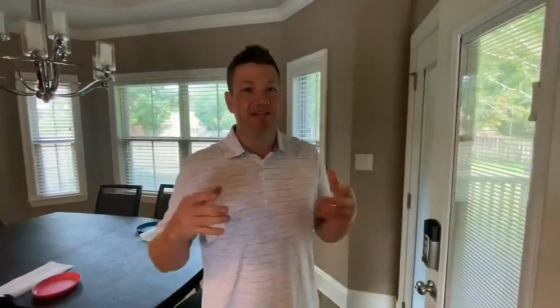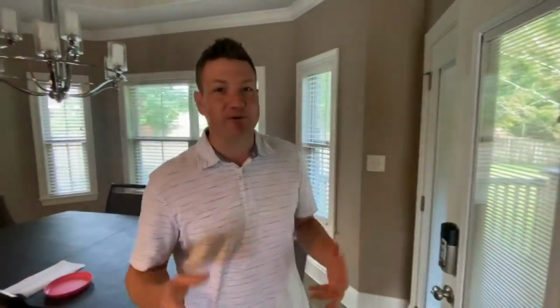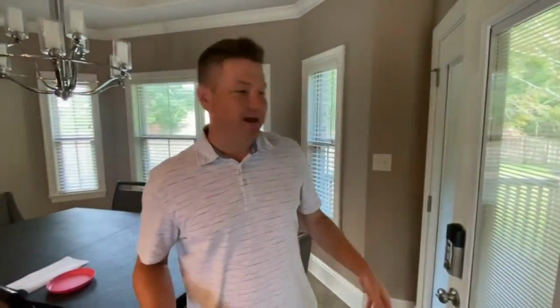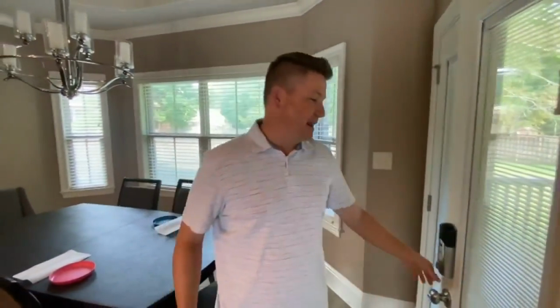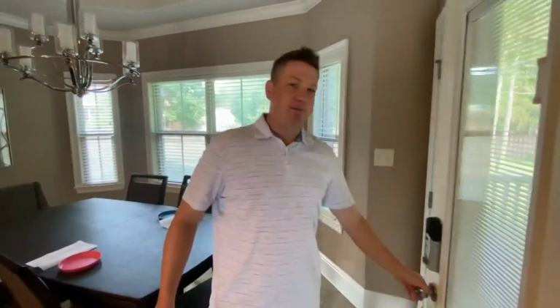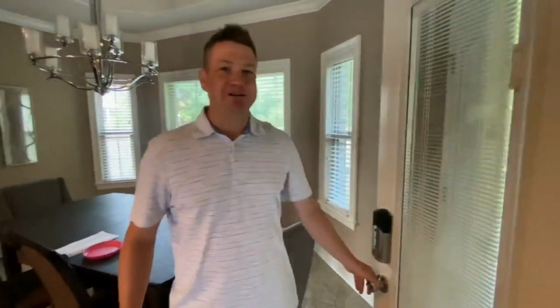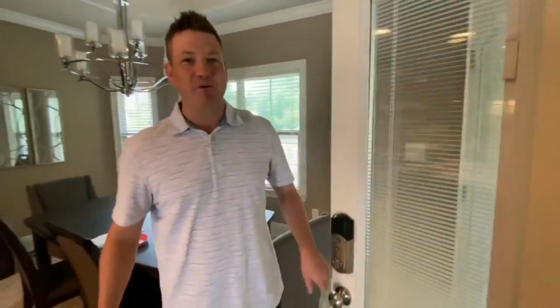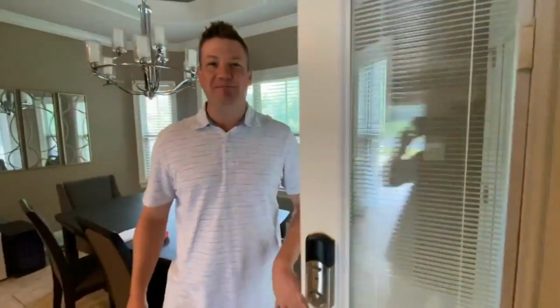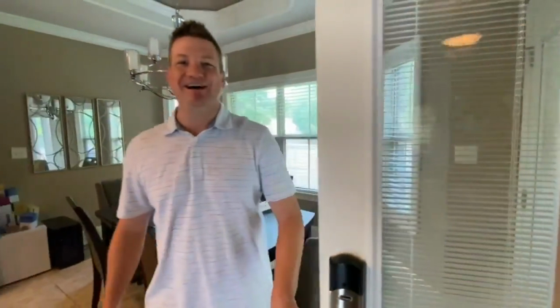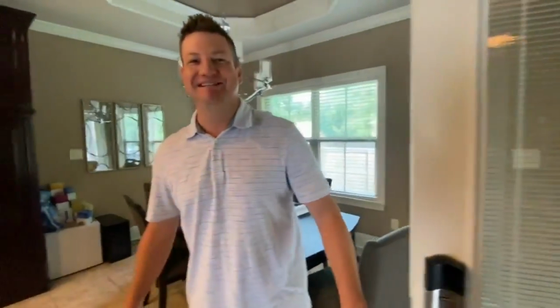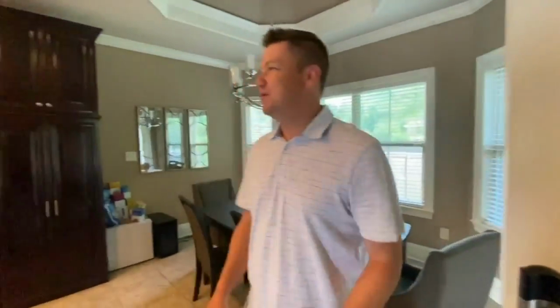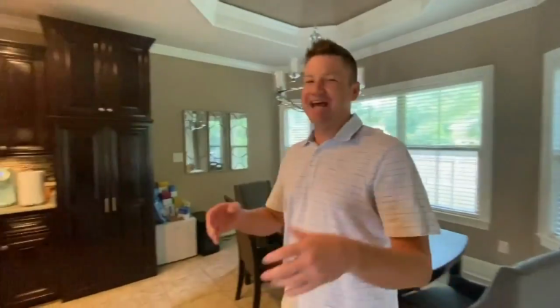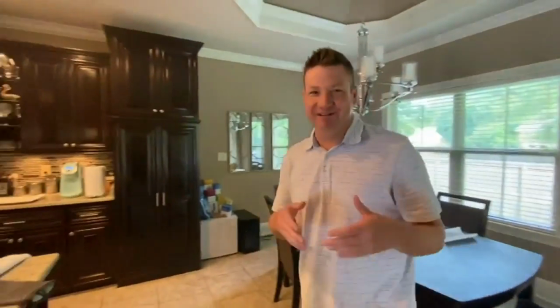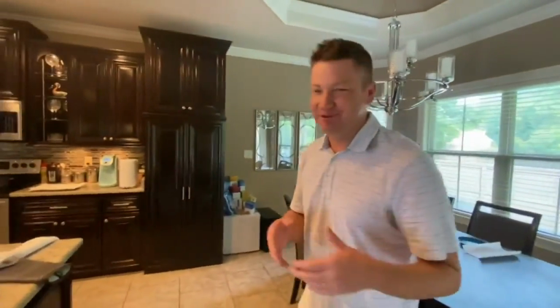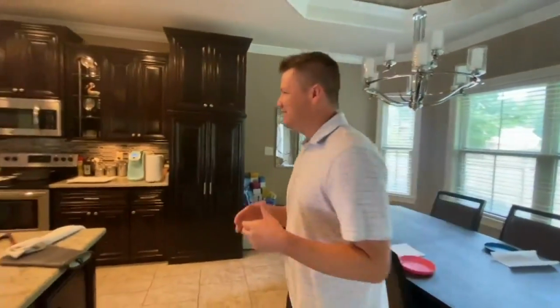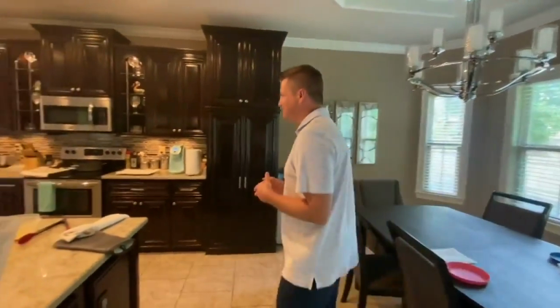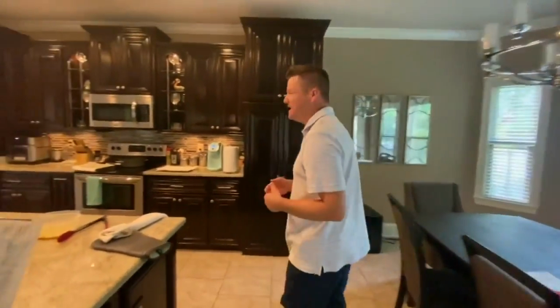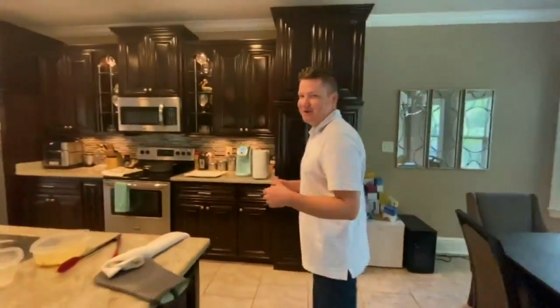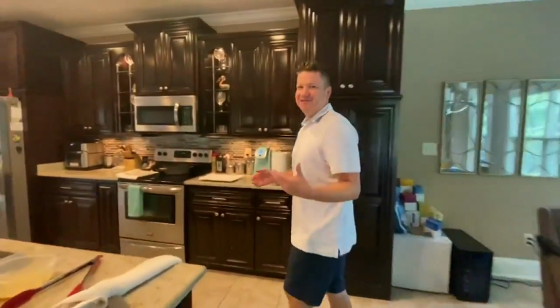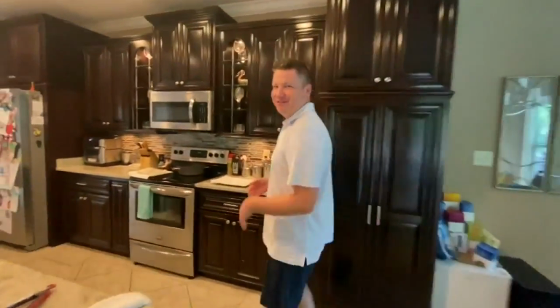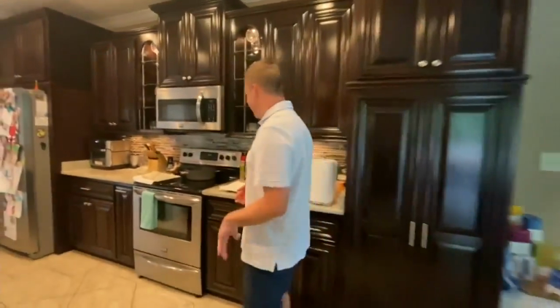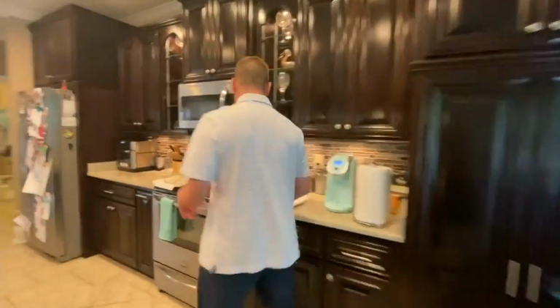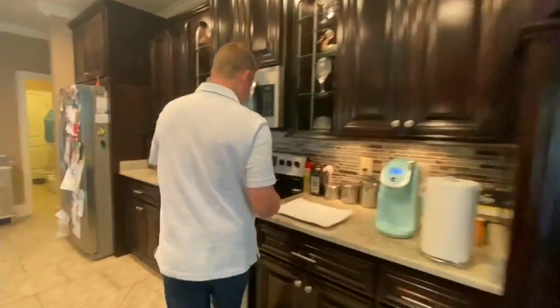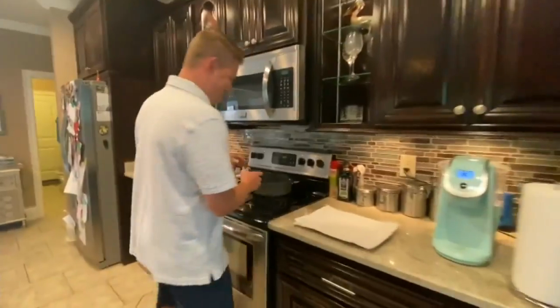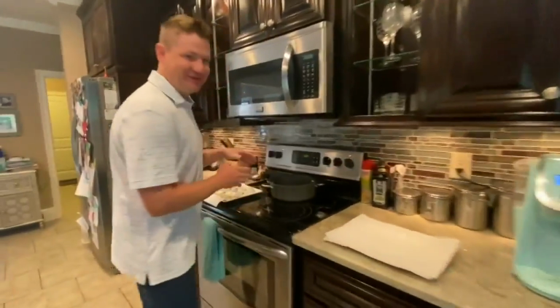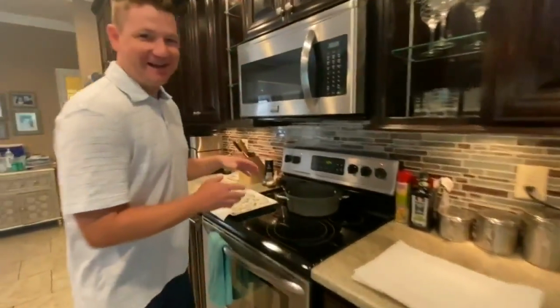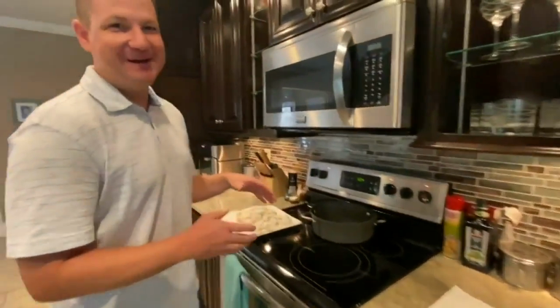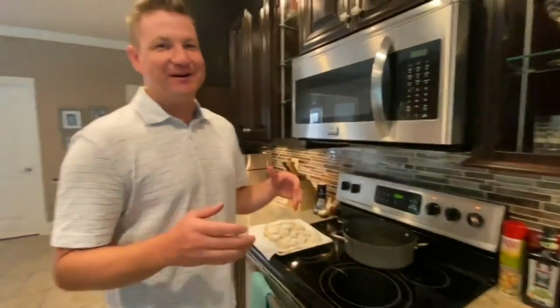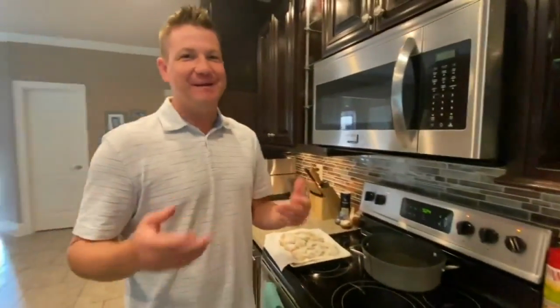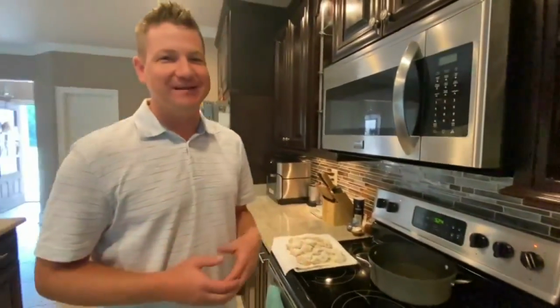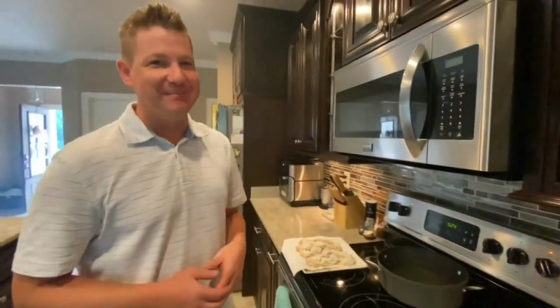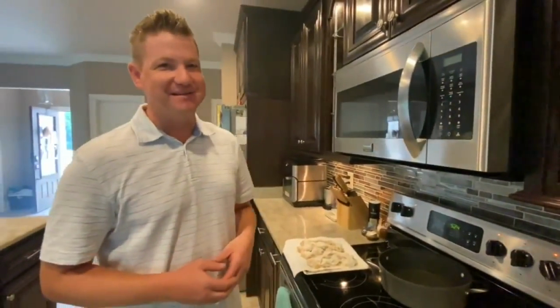I said get it really hot, but we're actually opening up the stuff because what it technically said was 350. So I got the oil too hot. I got it removed for a second — we're going to let it cool down and get back to business.